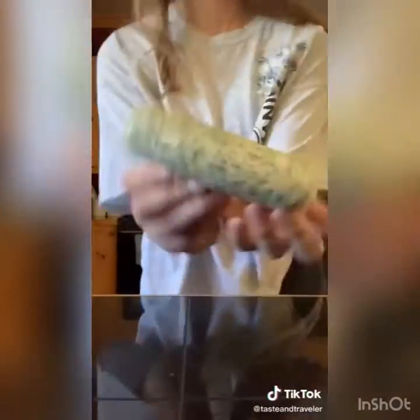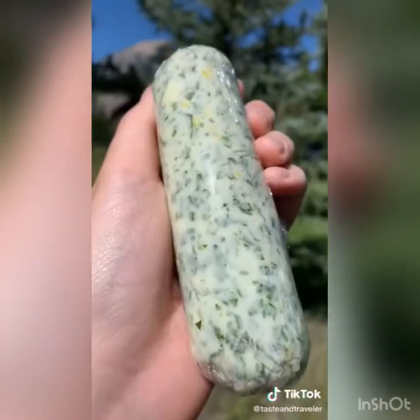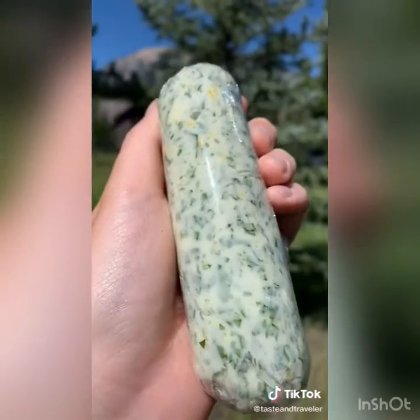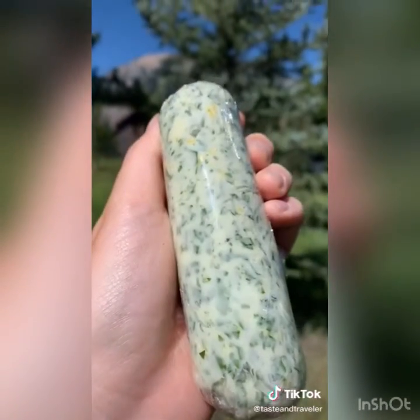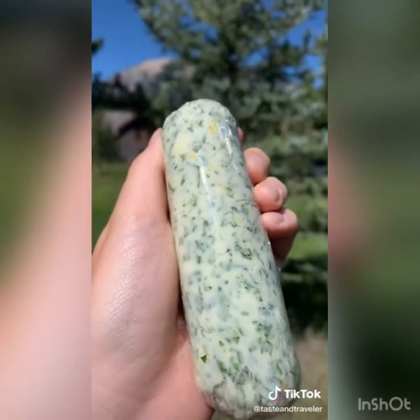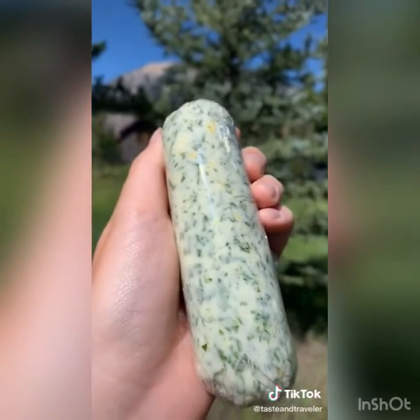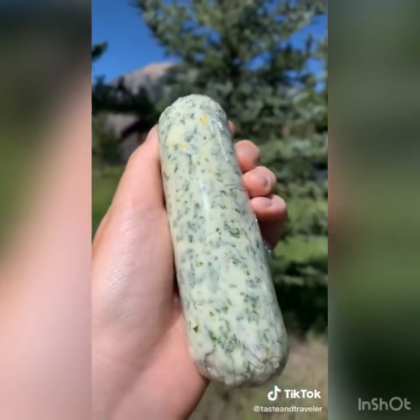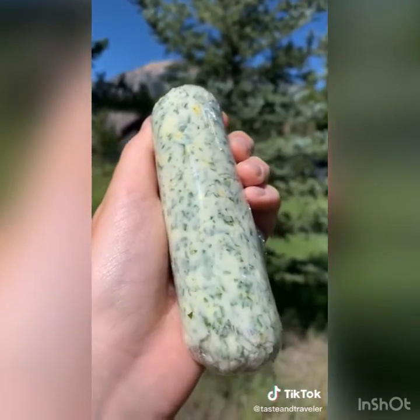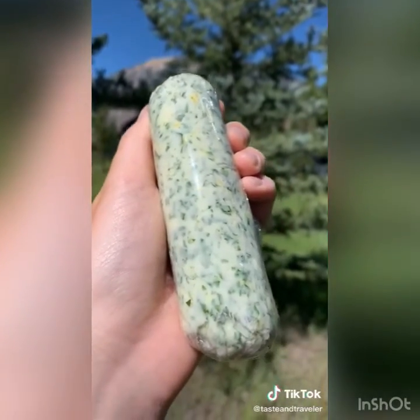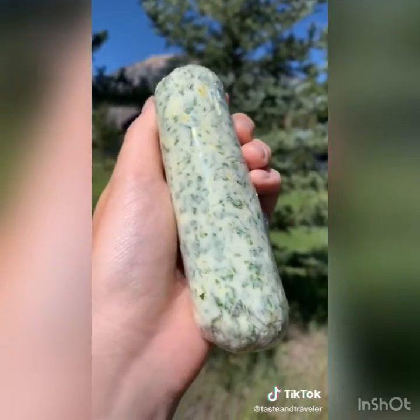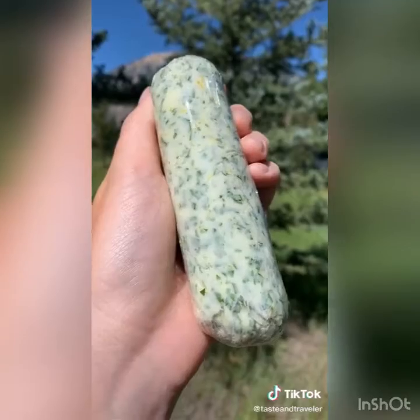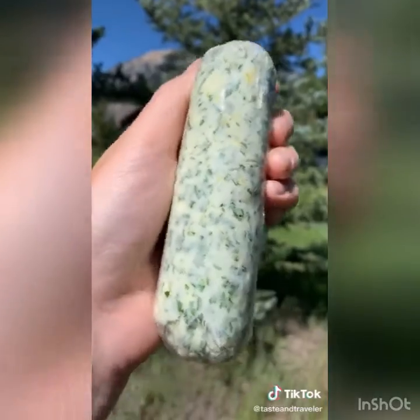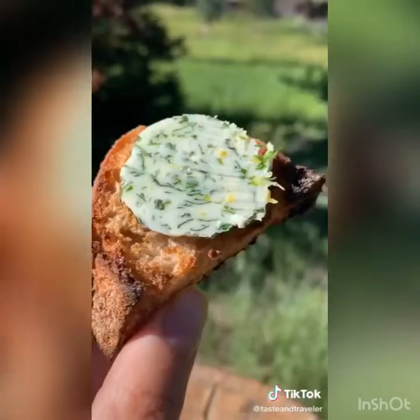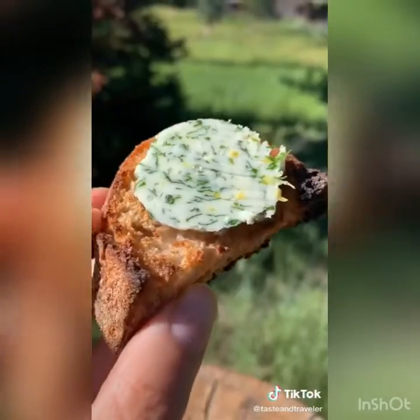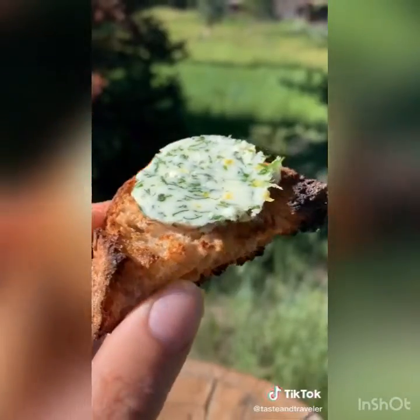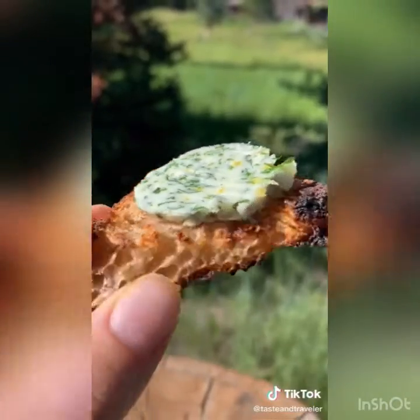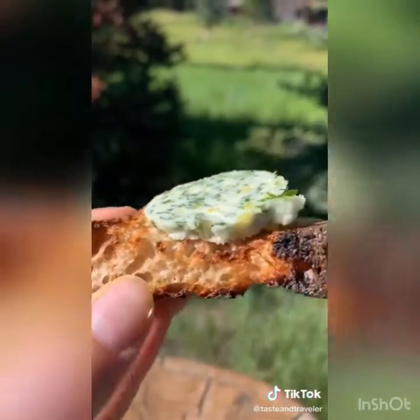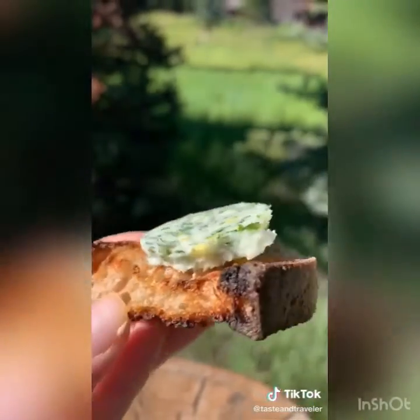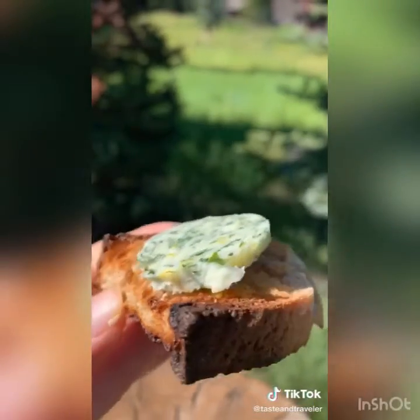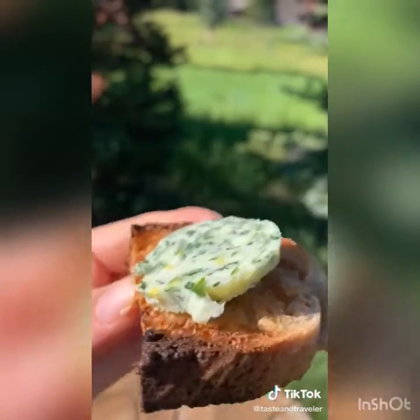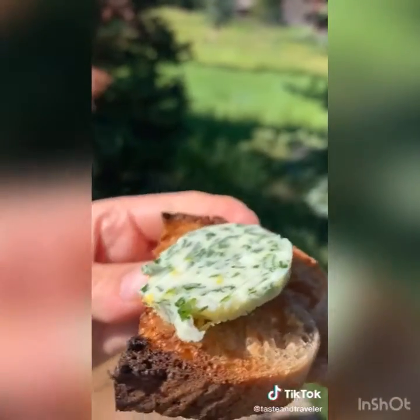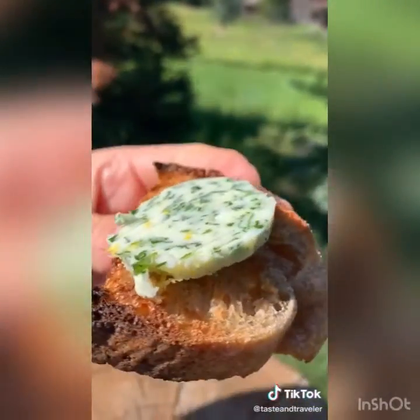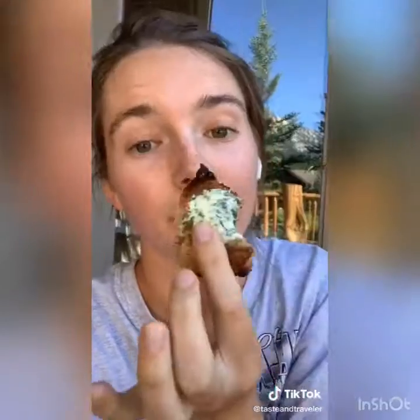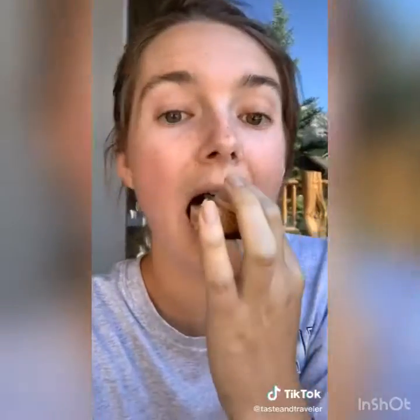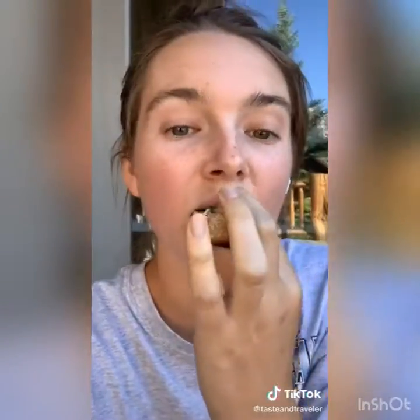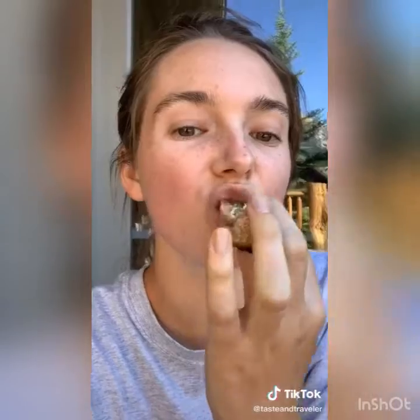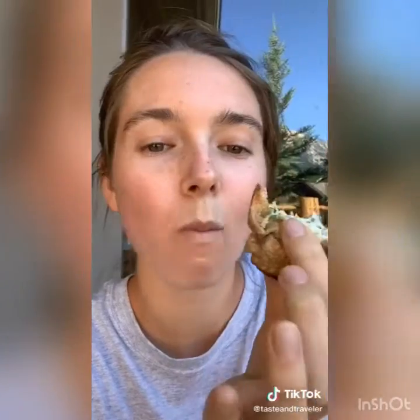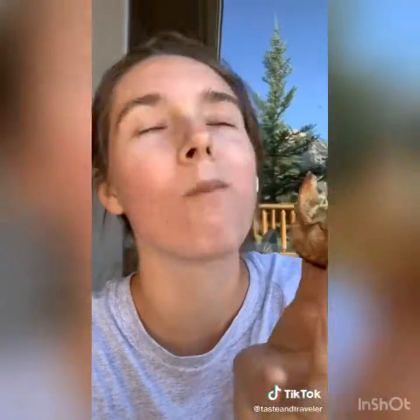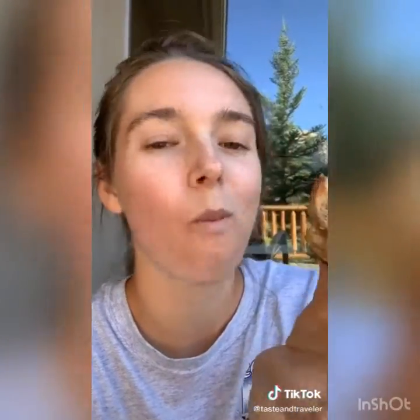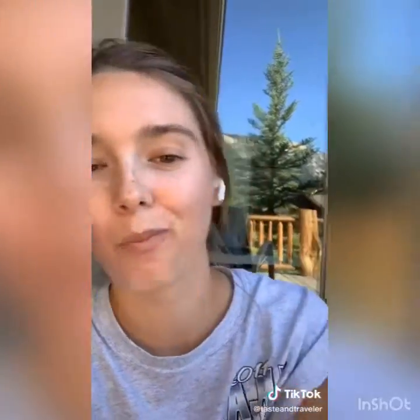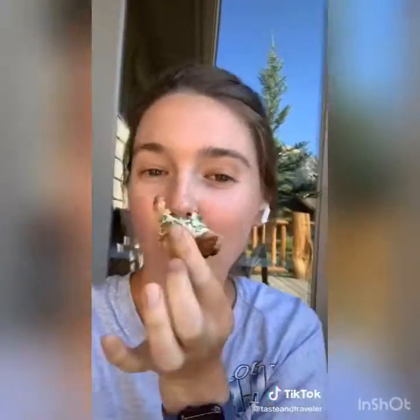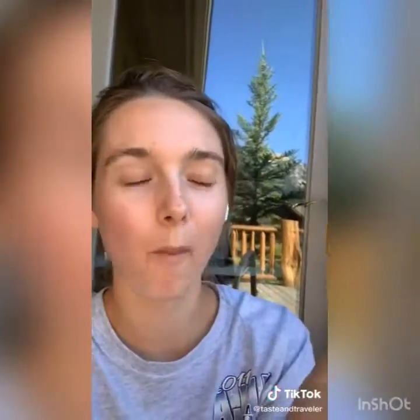The best part is it looks fancy and it's so easy to make. I use it to make garlic bread, in pasta sauces, or just eating it off a slice of bread — seriously, it's so good, just try it.